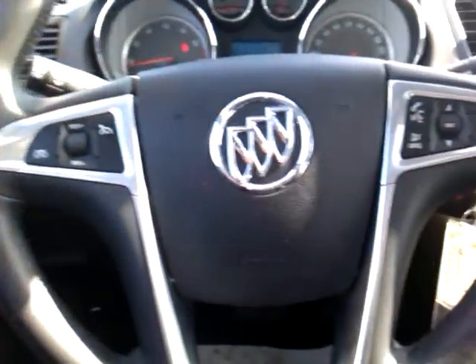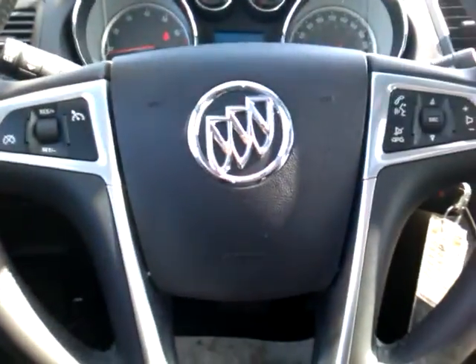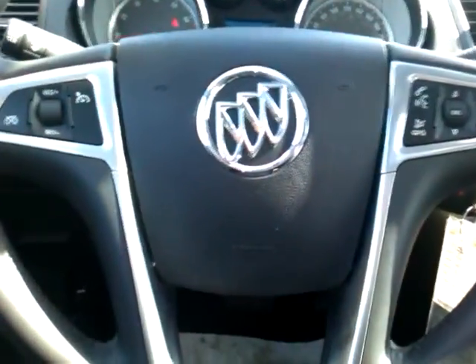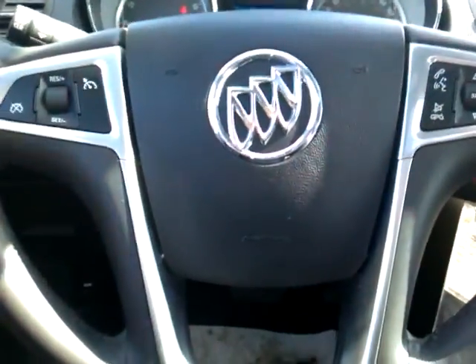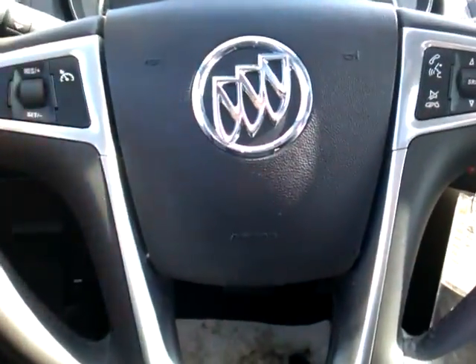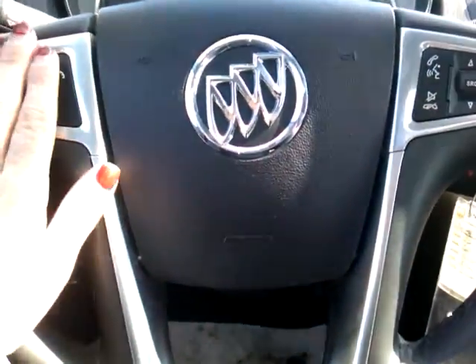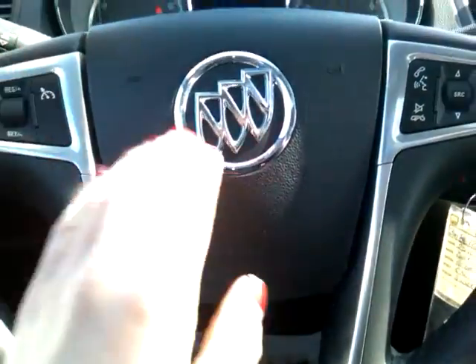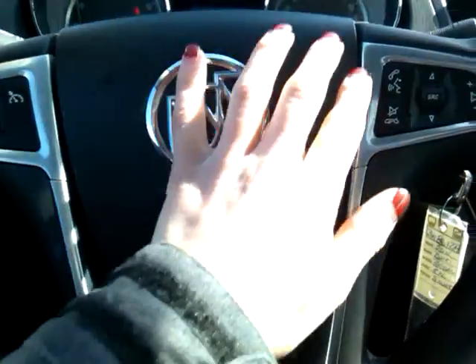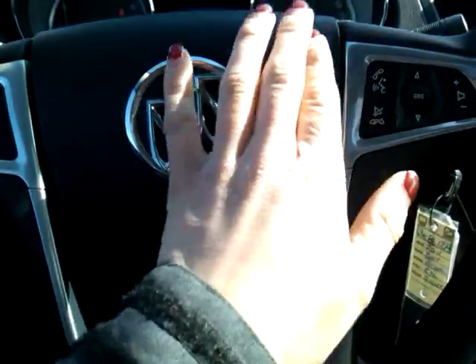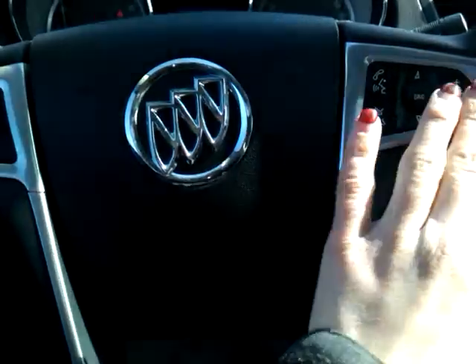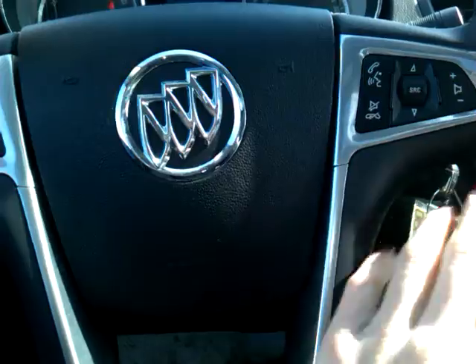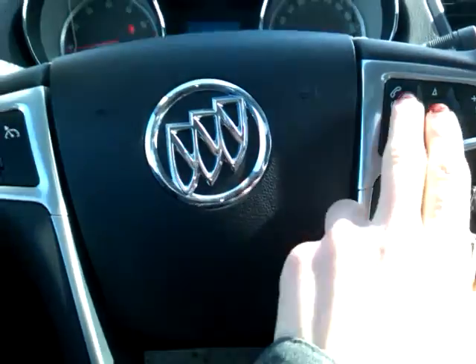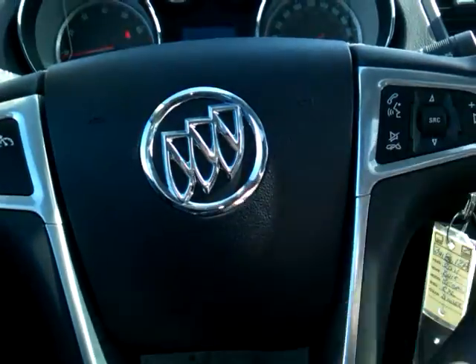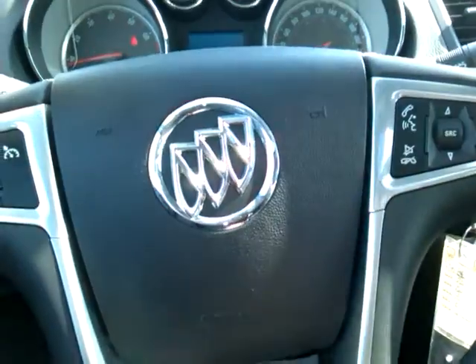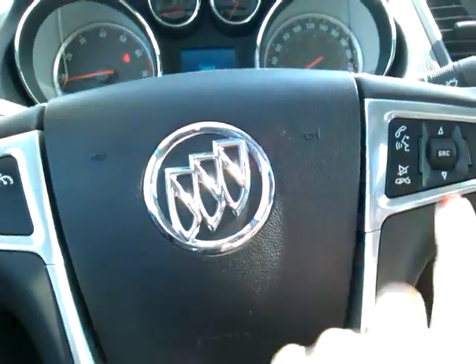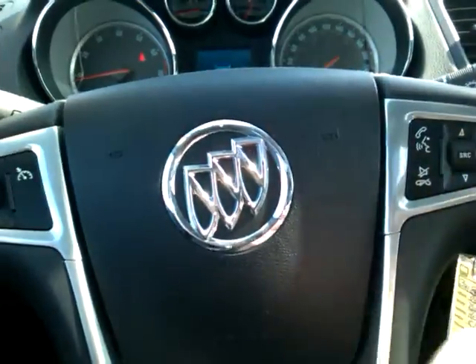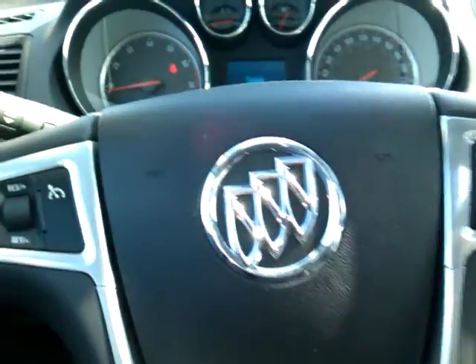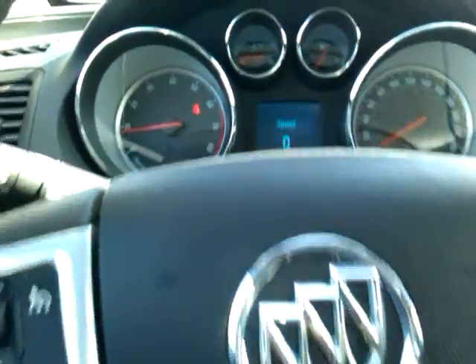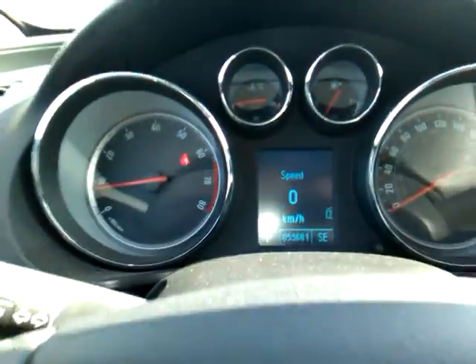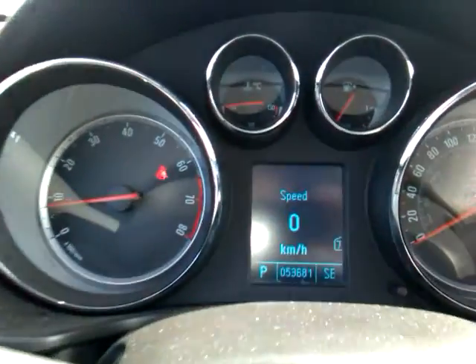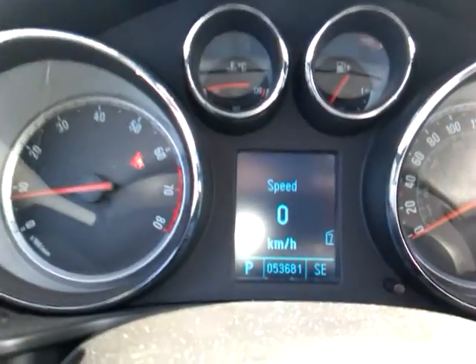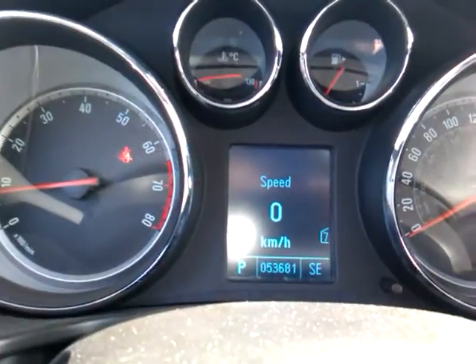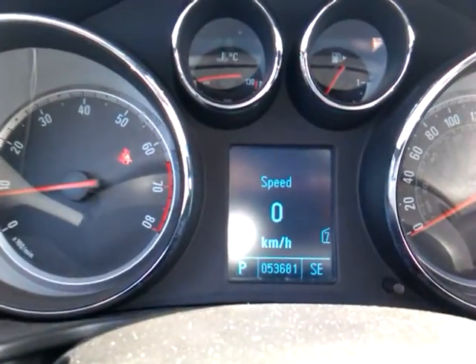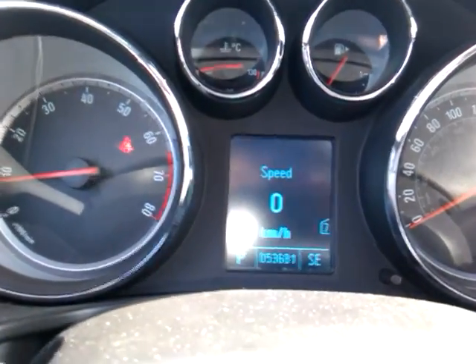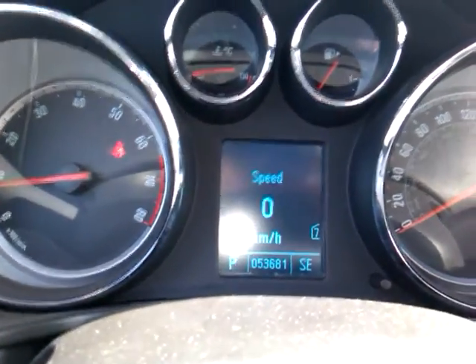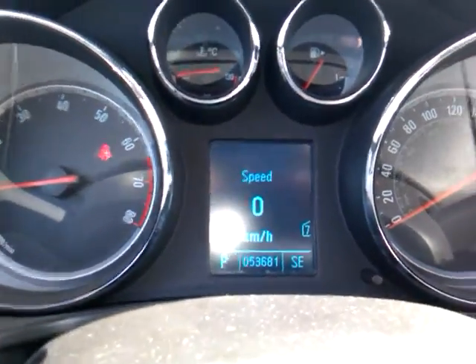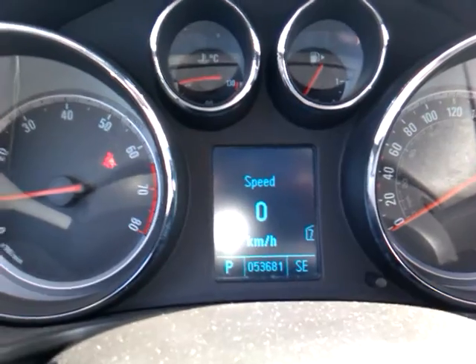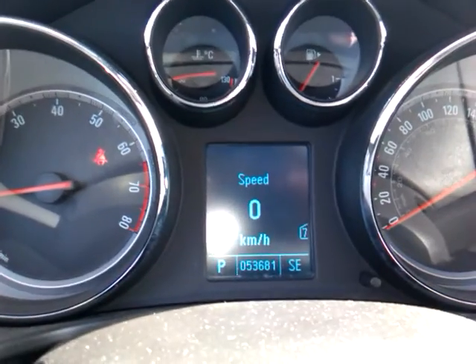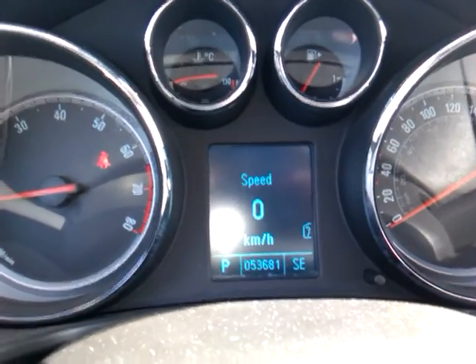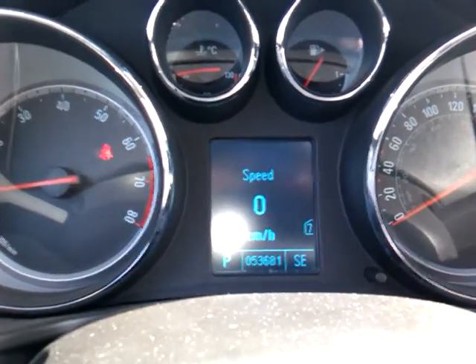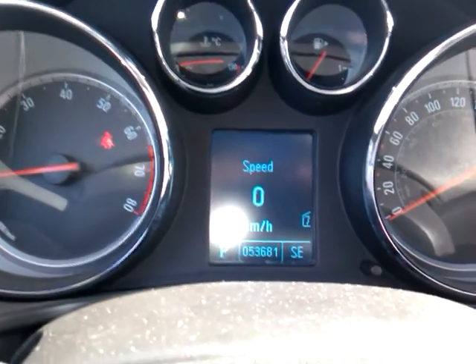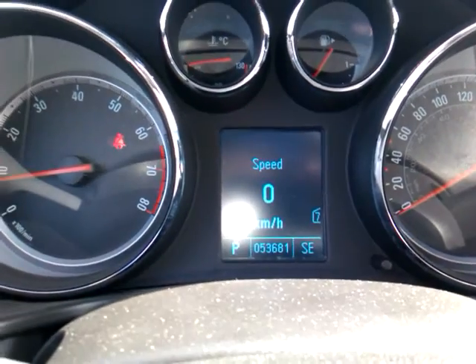And looking at the steering wheel in front of you, you've got your cruise control, your audio controls, and your Bluetooth controls with voice command. And on the dash, this vehicle only has 53,681 kilometers.